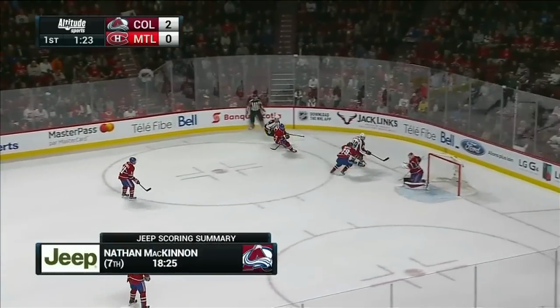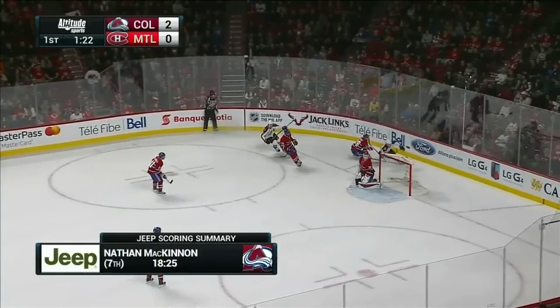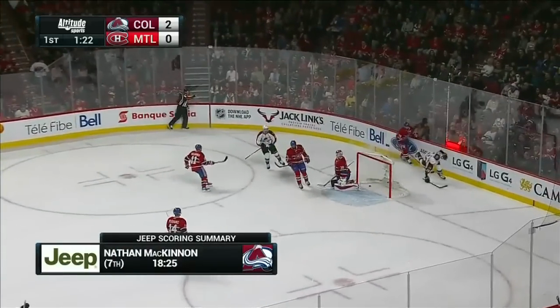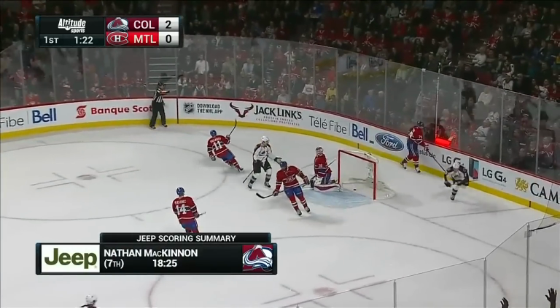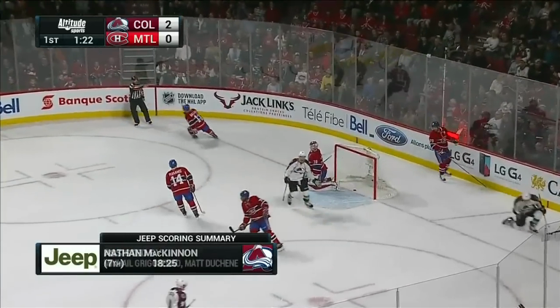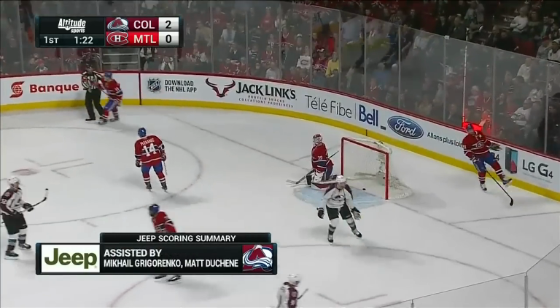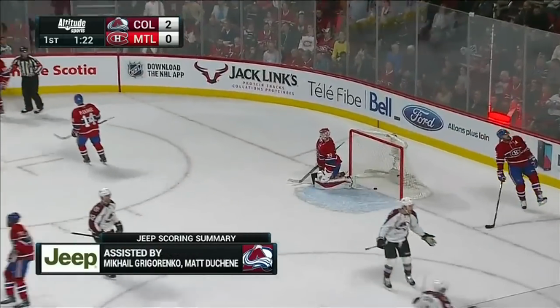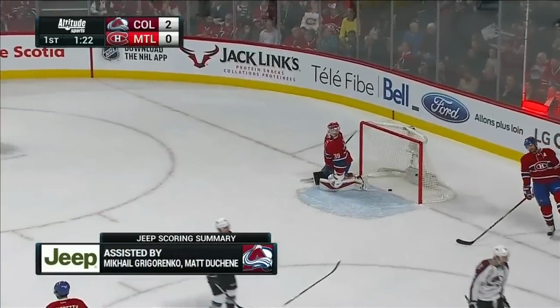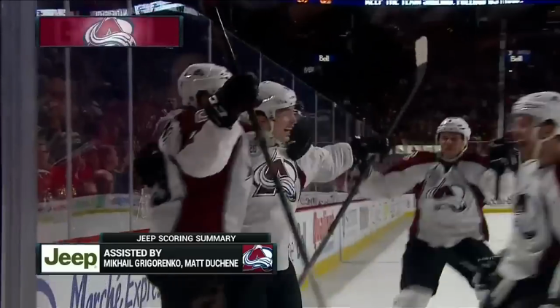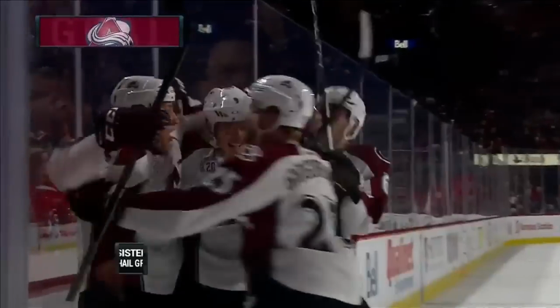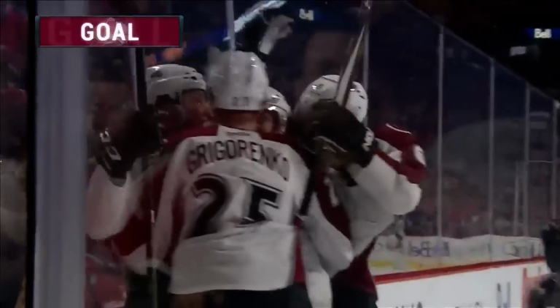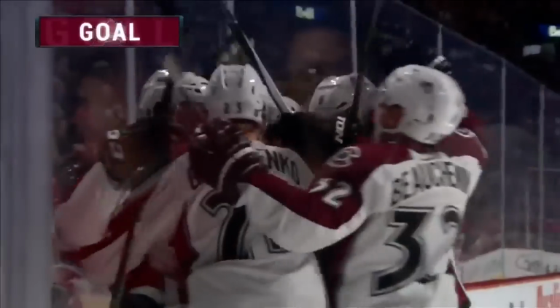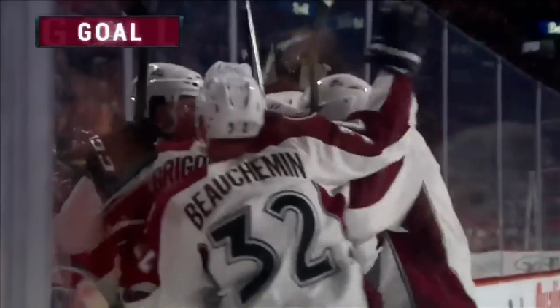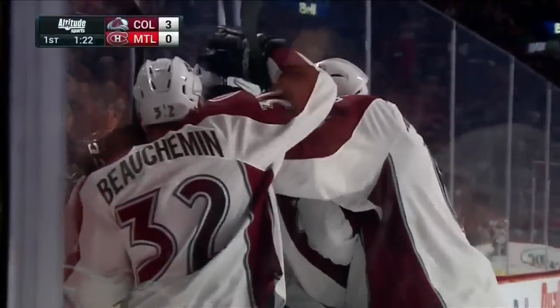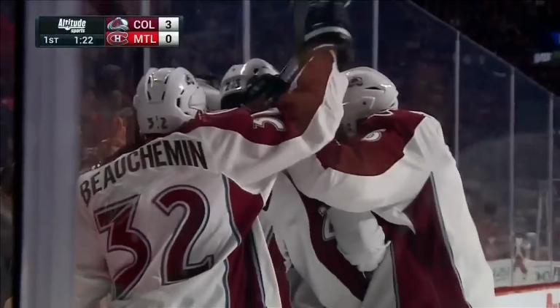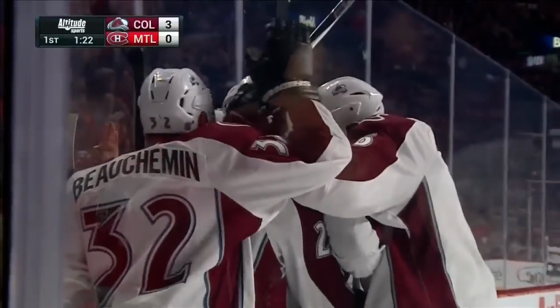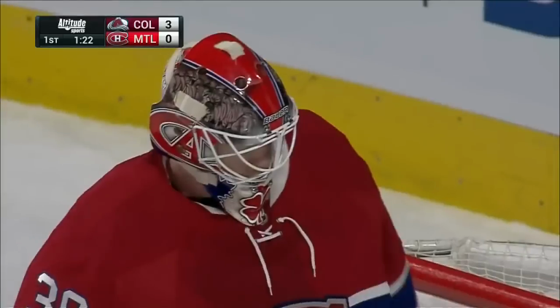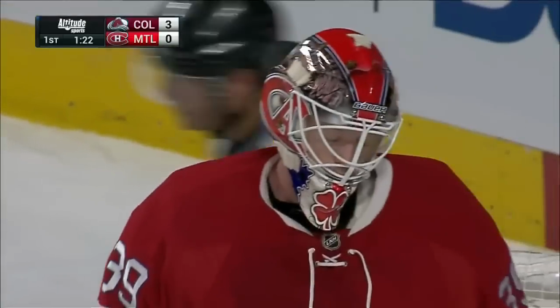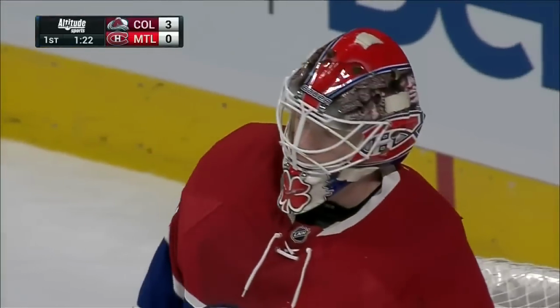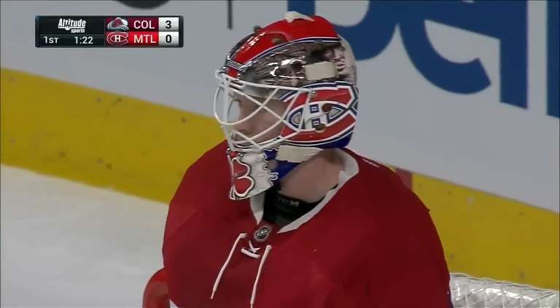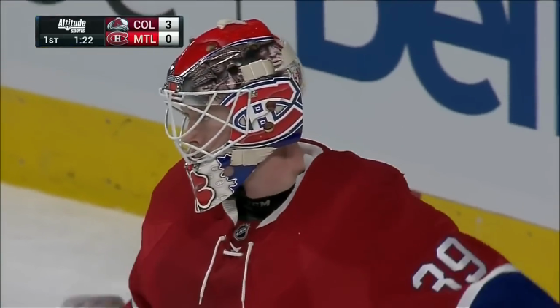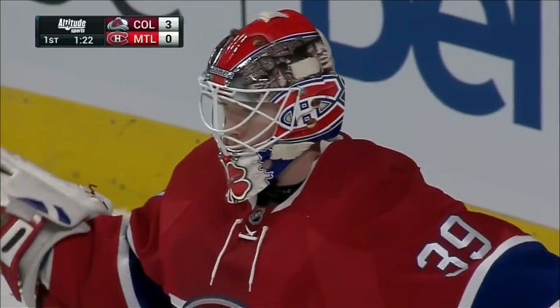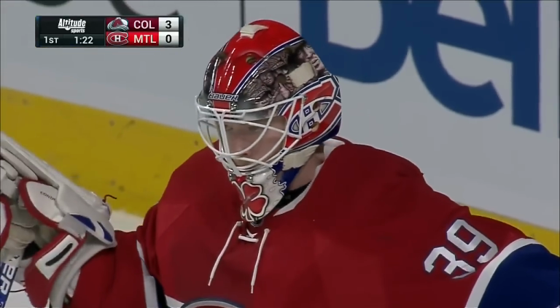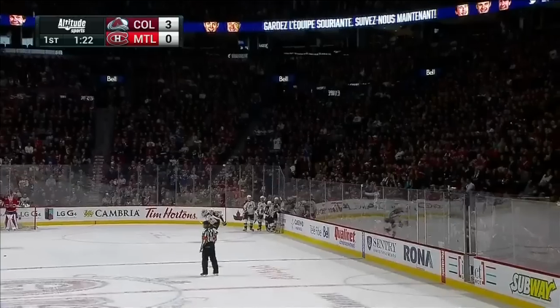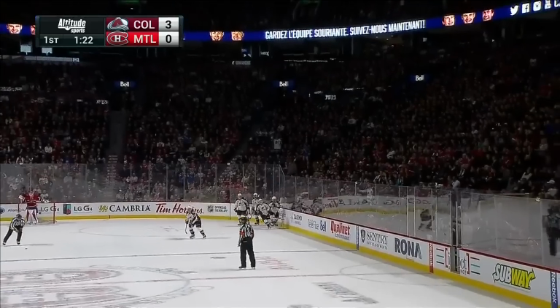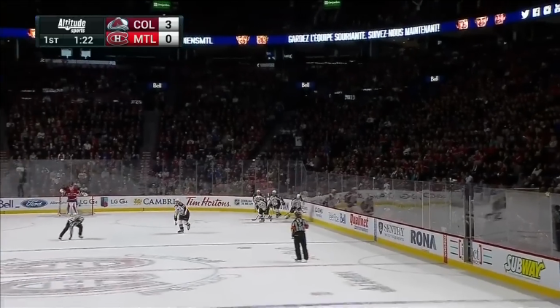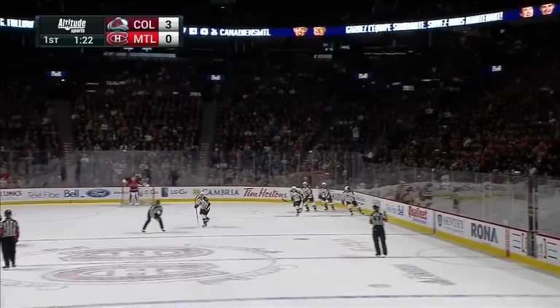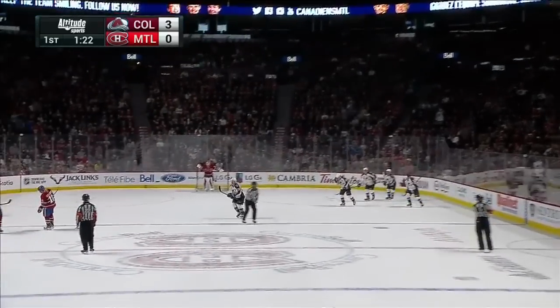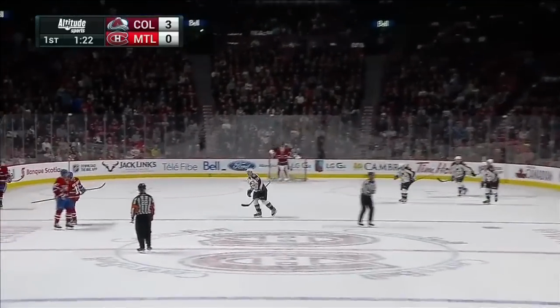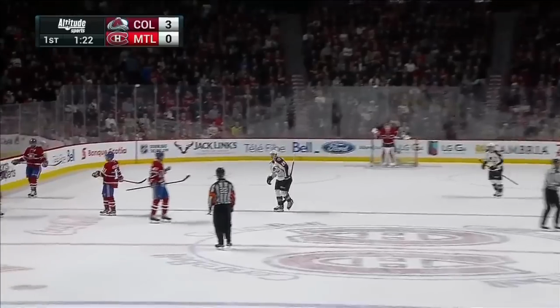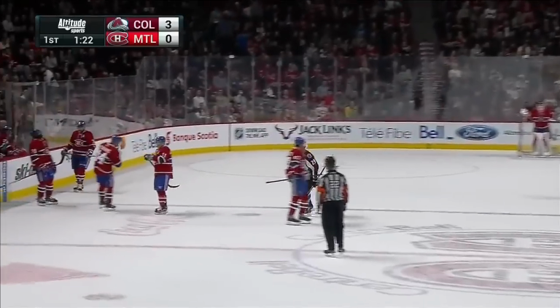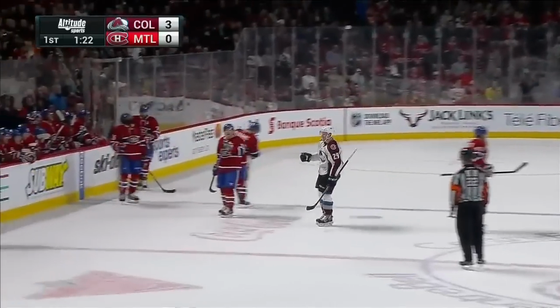McKinnon scores again! Nathan McKinnon came flying down the ice and the Avalanche have a 3-0 lead. His second goal just like that — bang, bang, and the Avalanche are up 3-0.